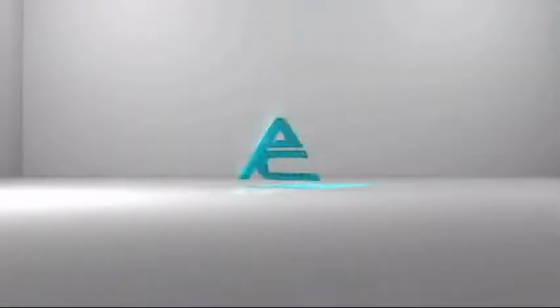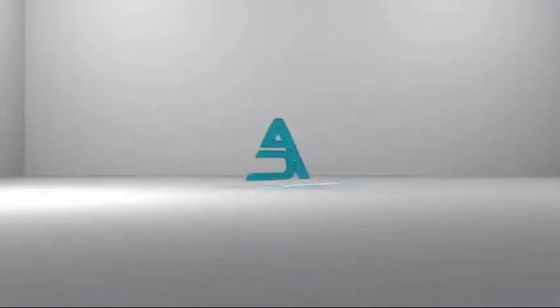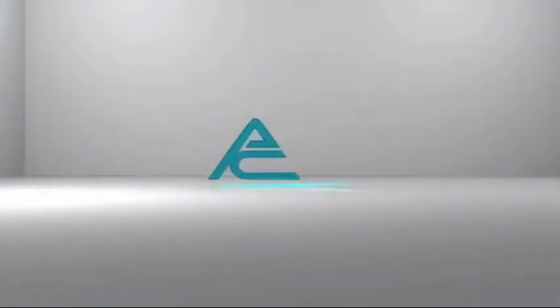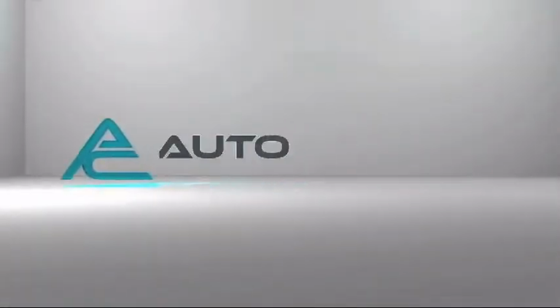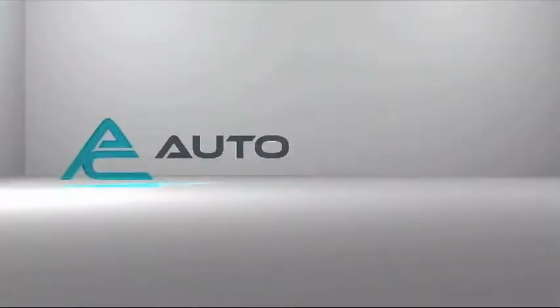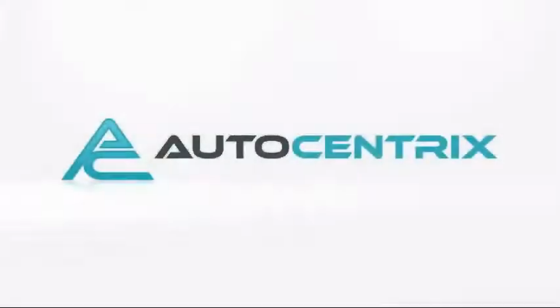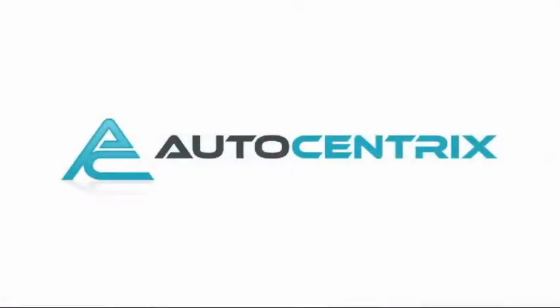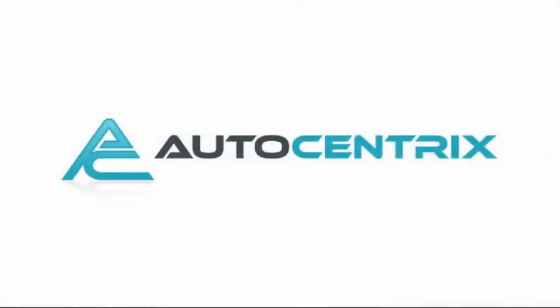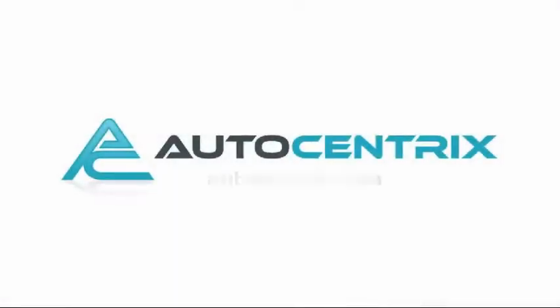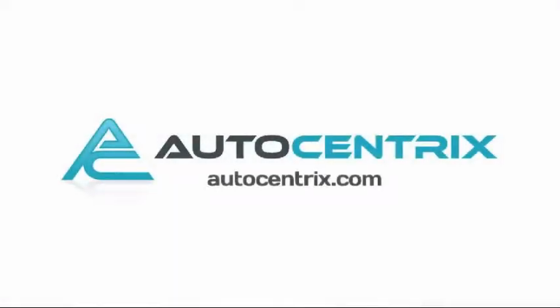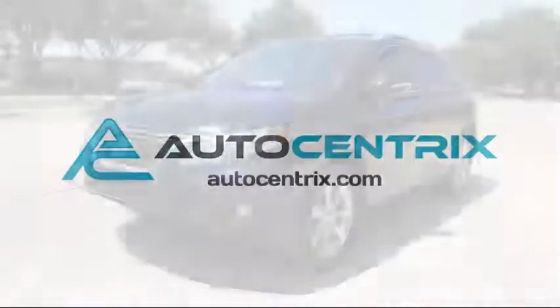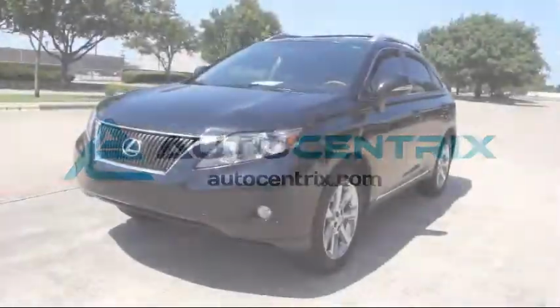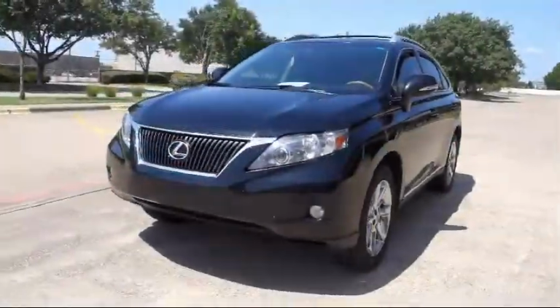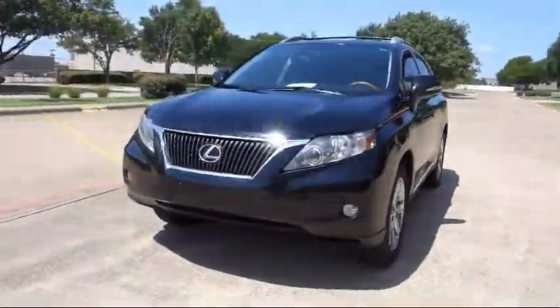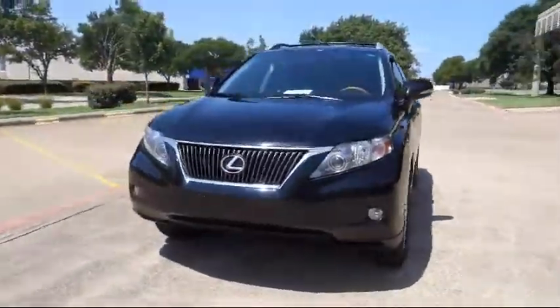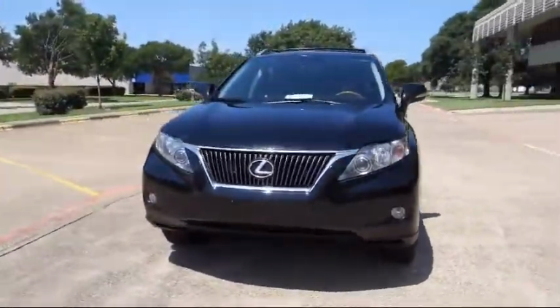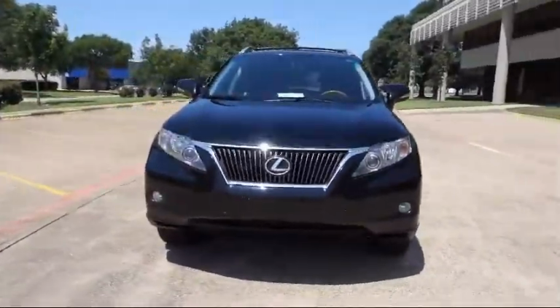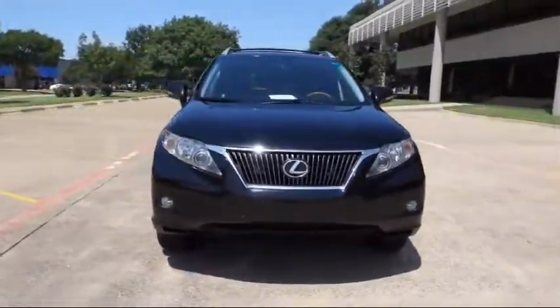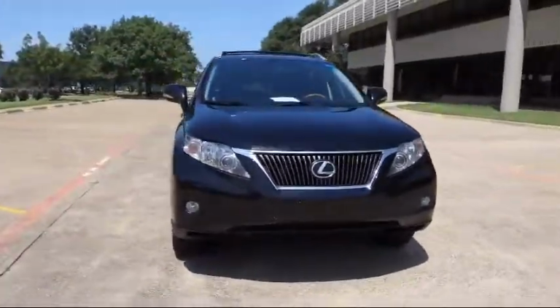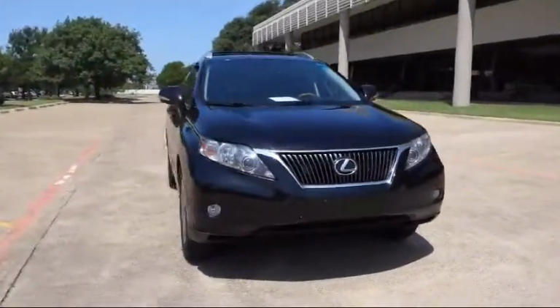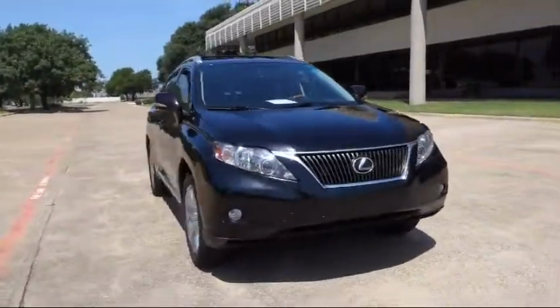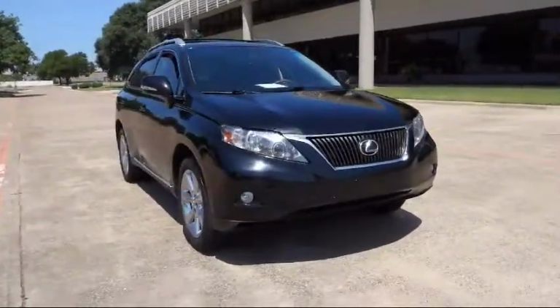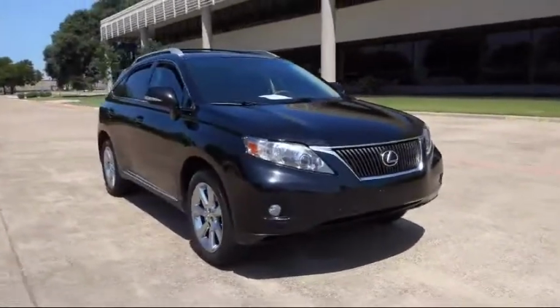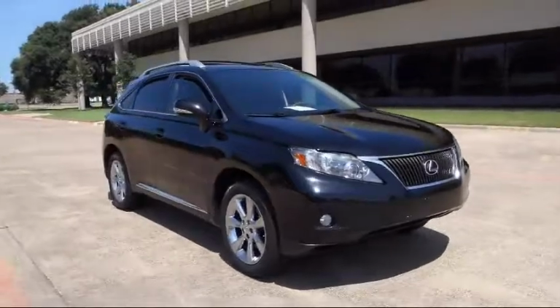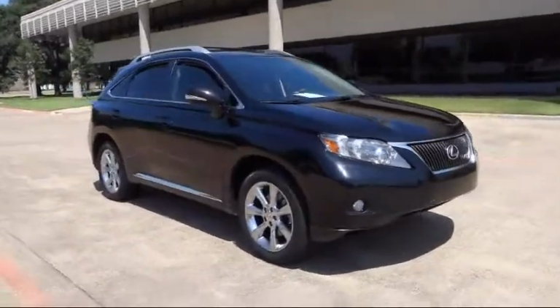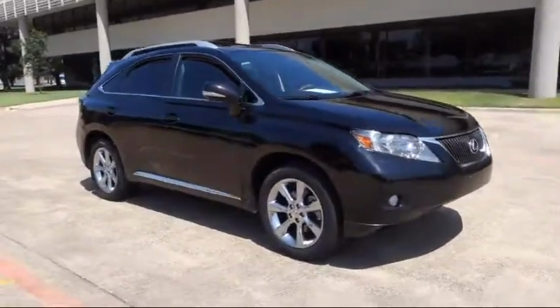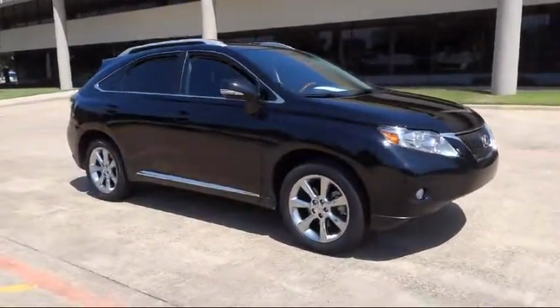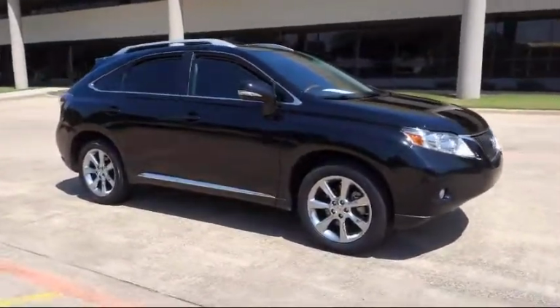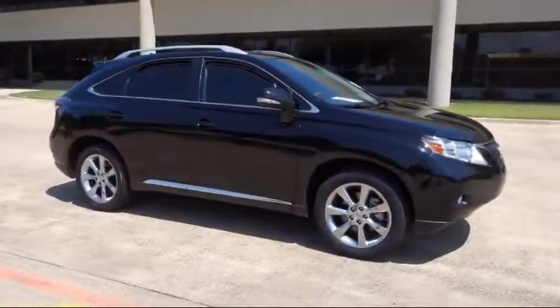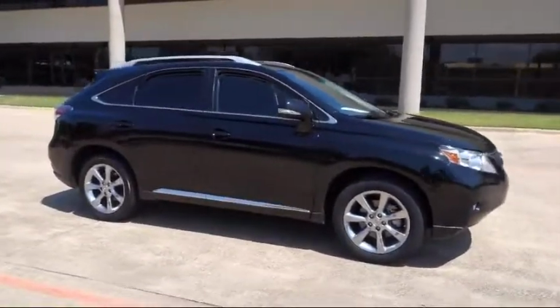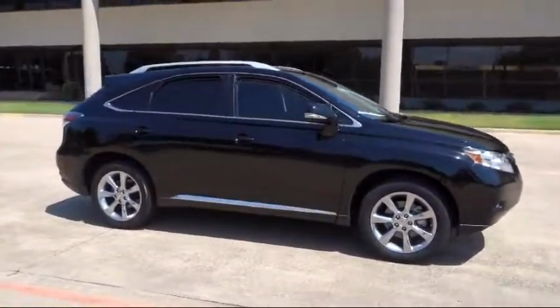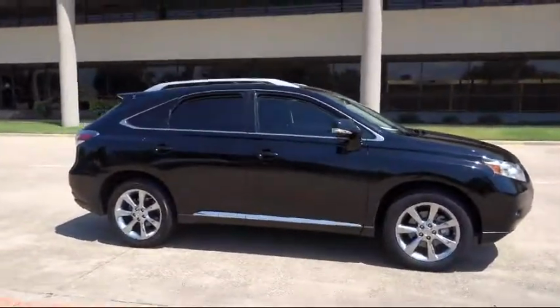Welcome to AutoCentrics, a premier dealer serving the greater Dallas area. Here's a look at one of our quality pre-owned vehicles that comes equipped with stability control, rear spoiler, and tire pressure monitoring system.